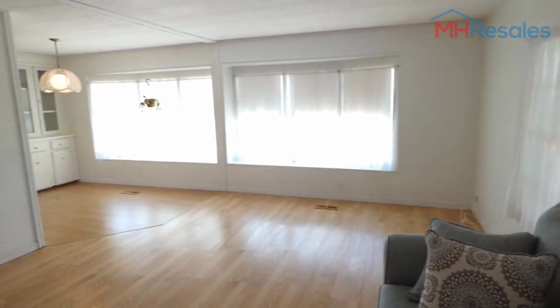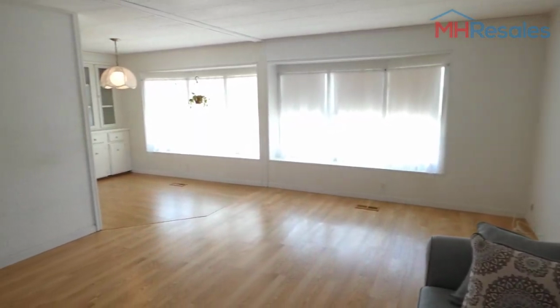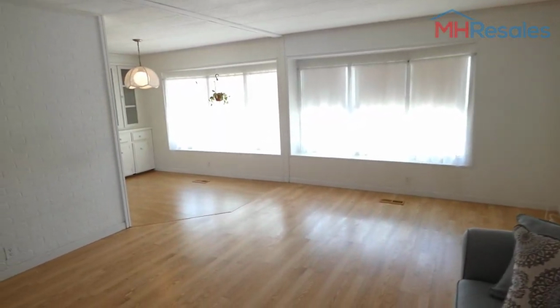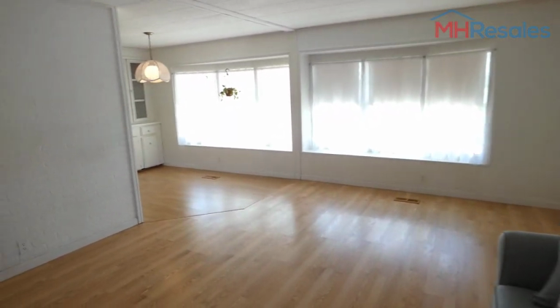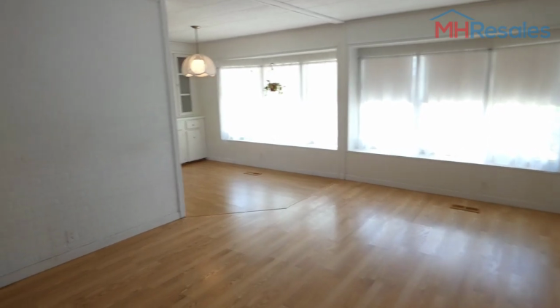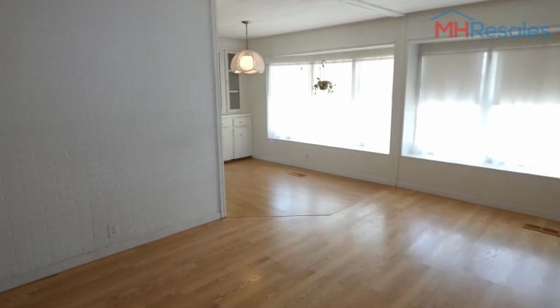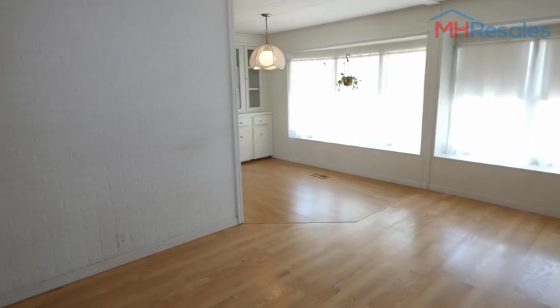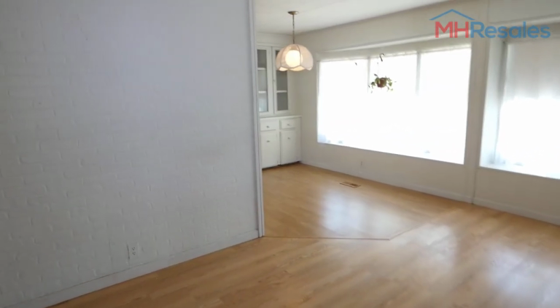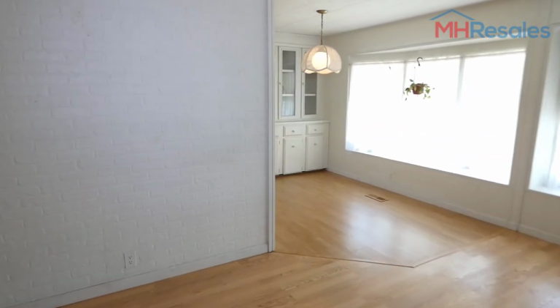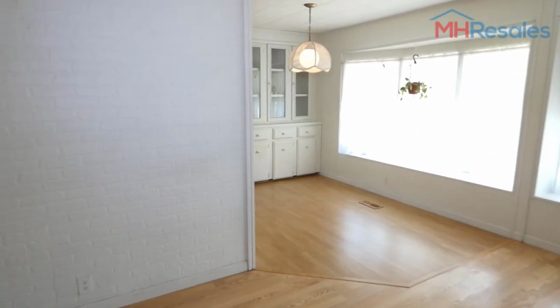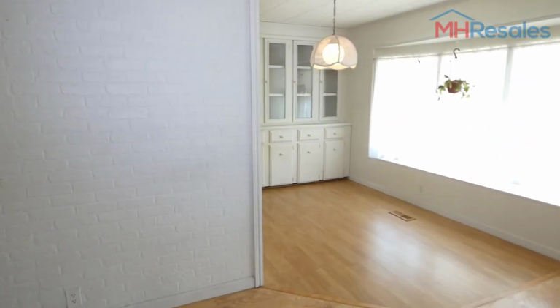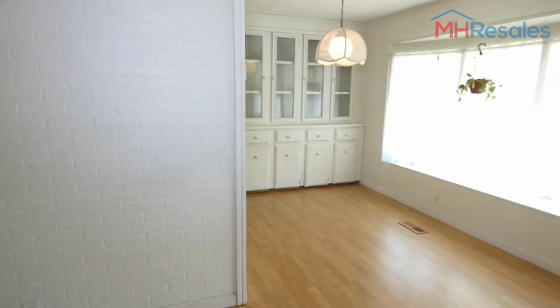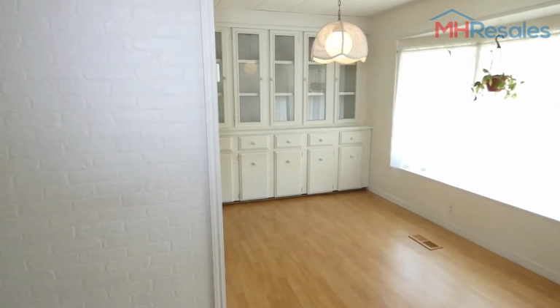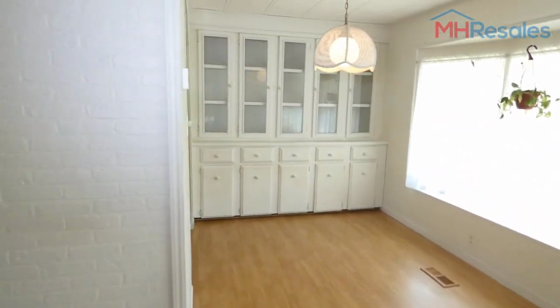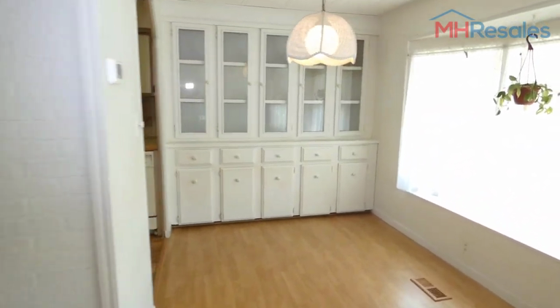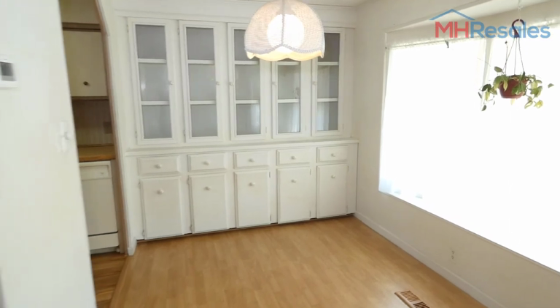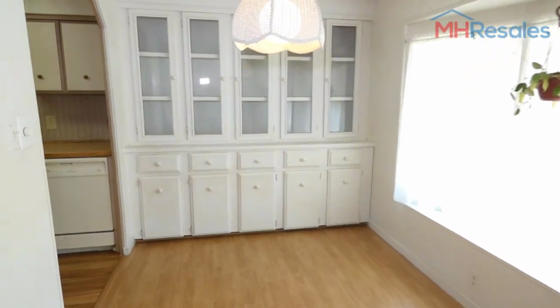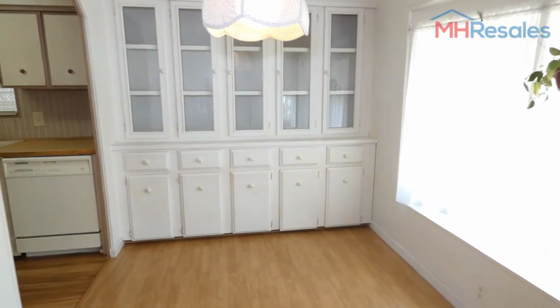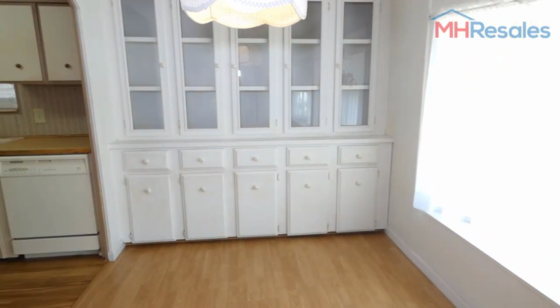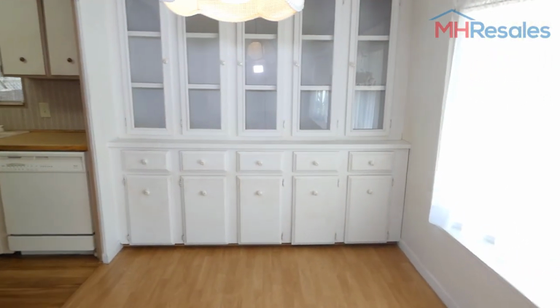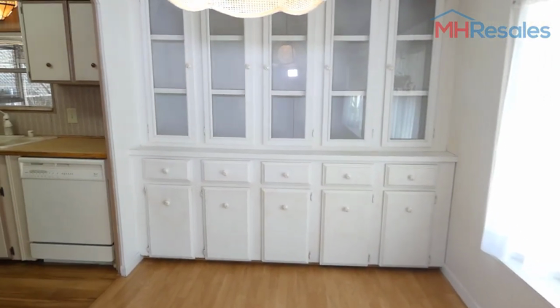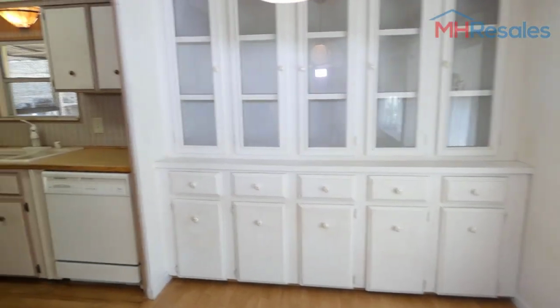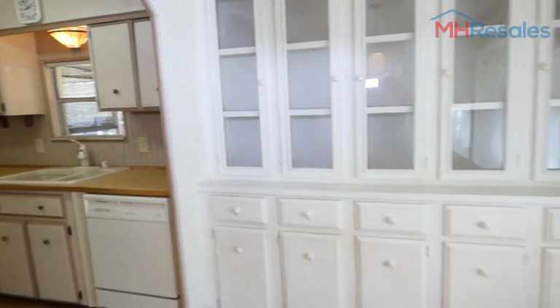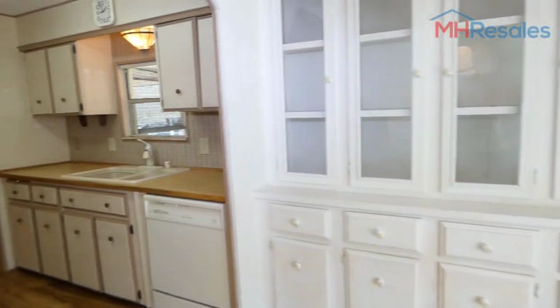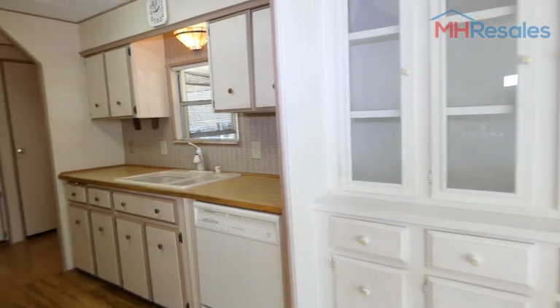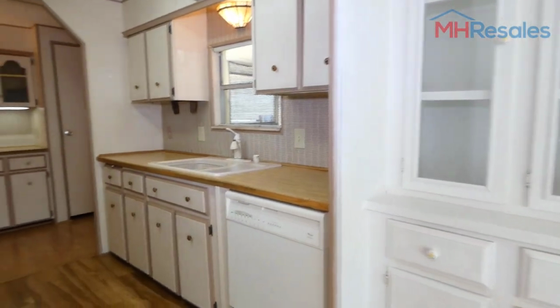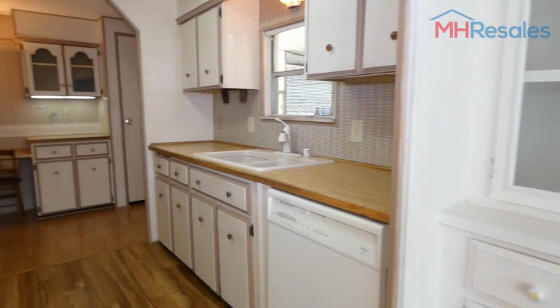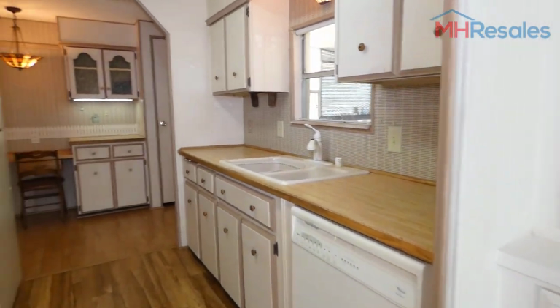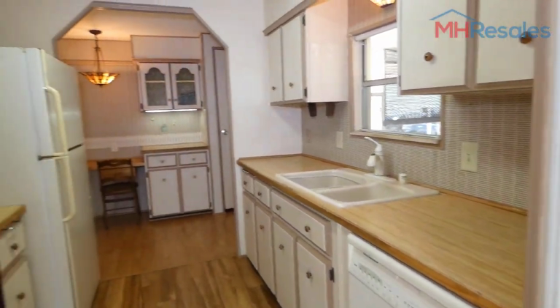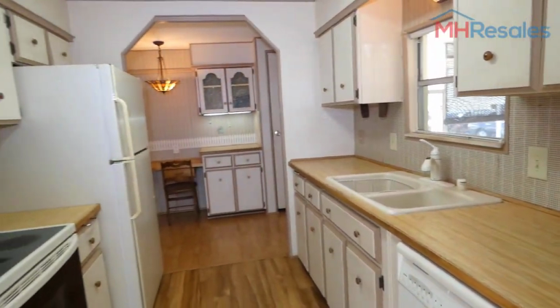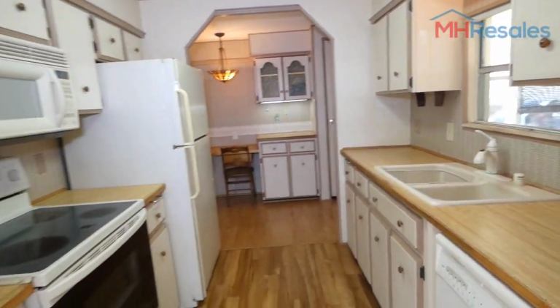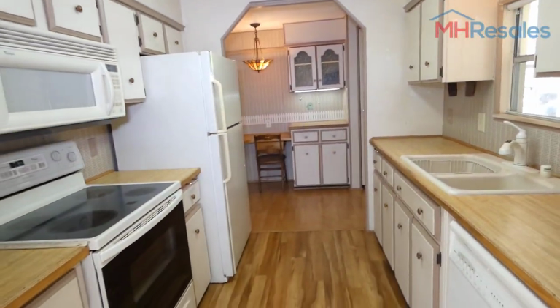A look at the primary living area and the dining room — built in, with plenty of storage.